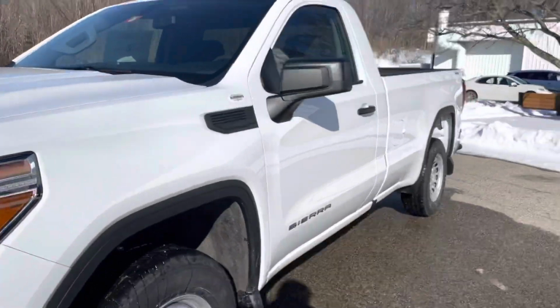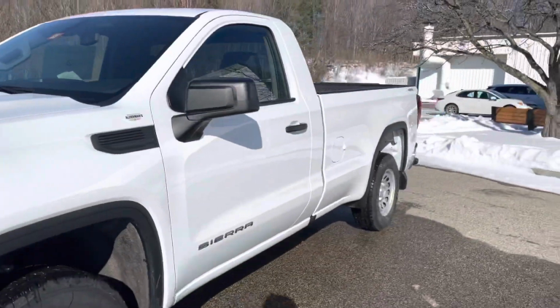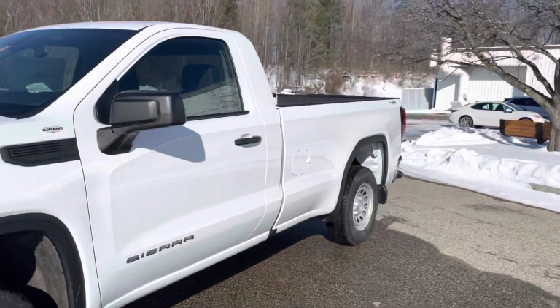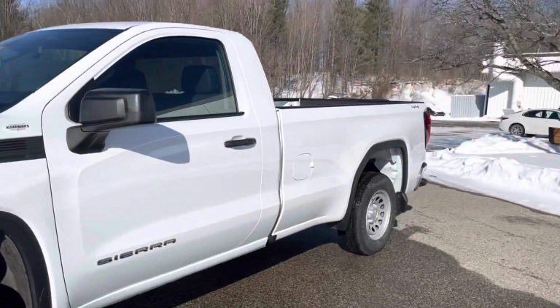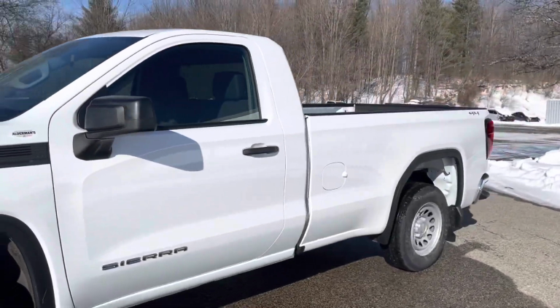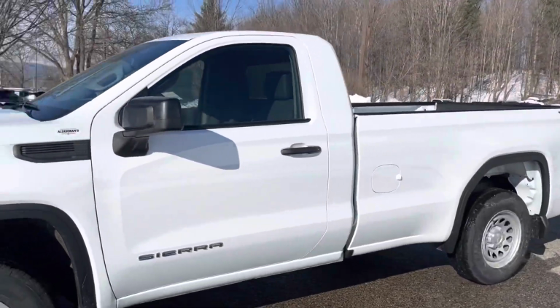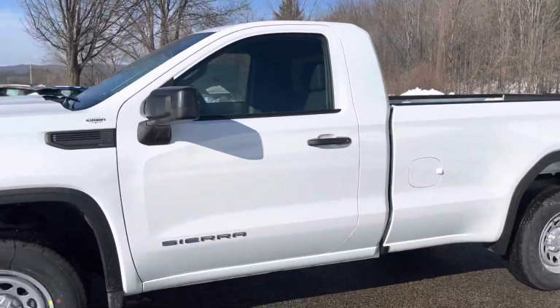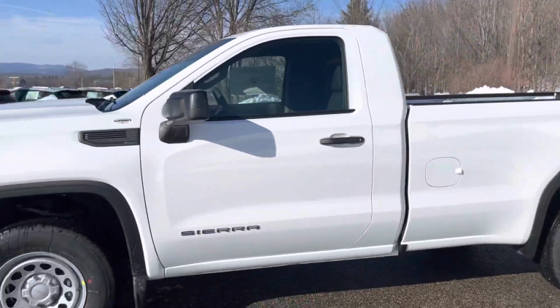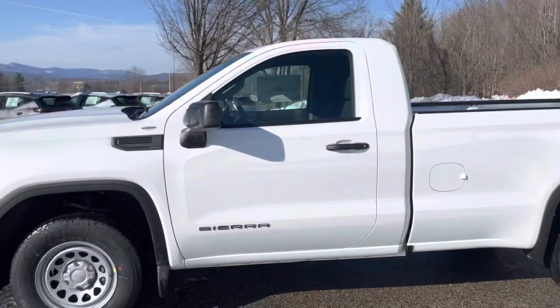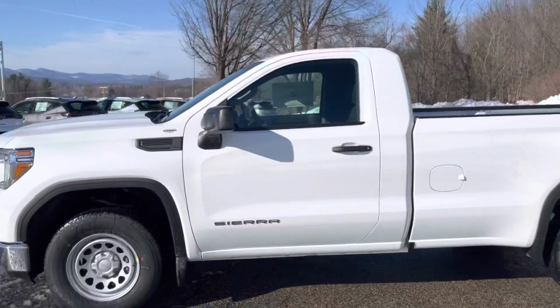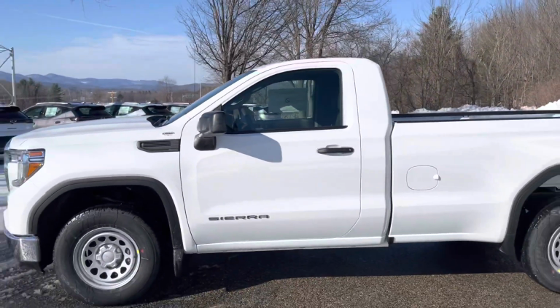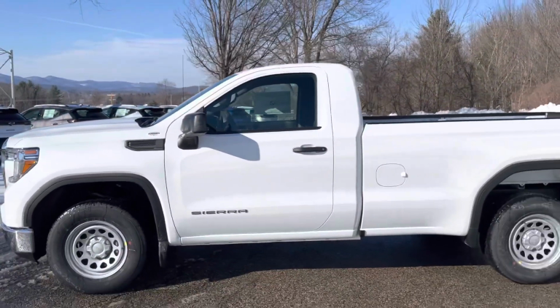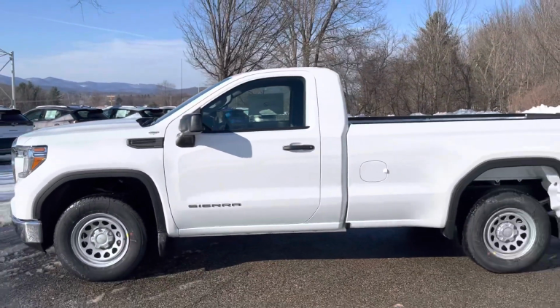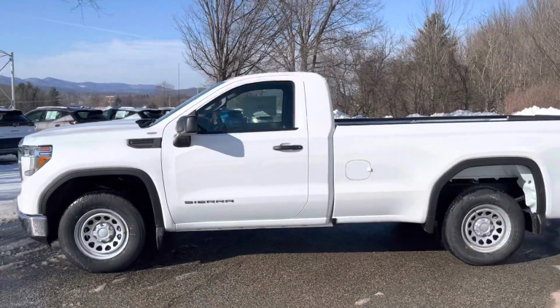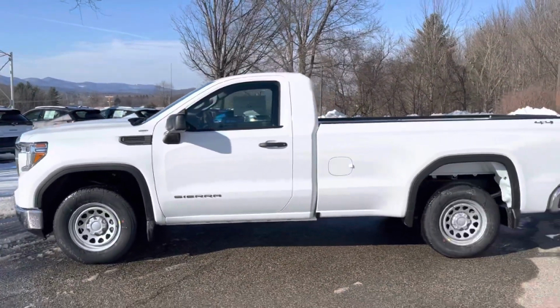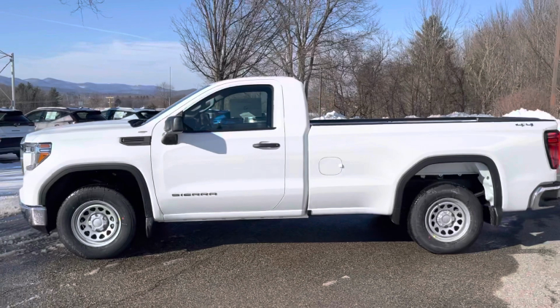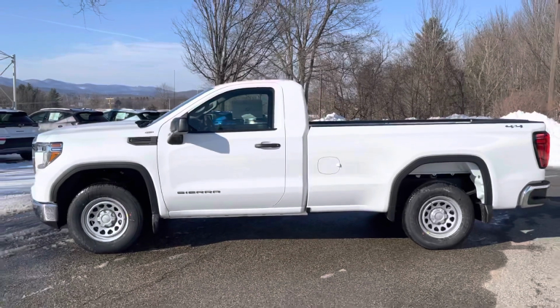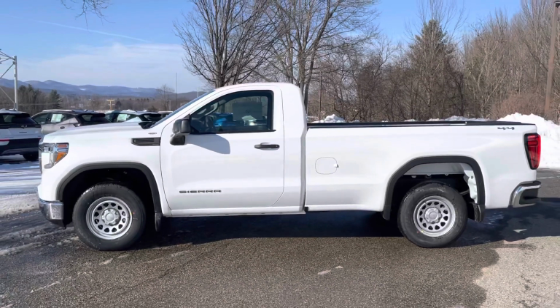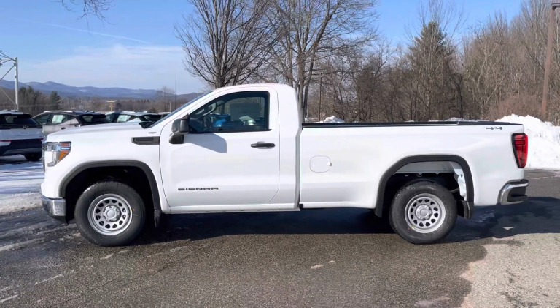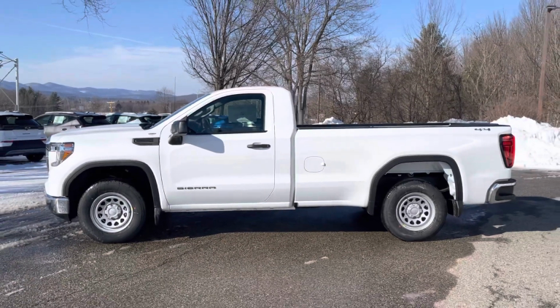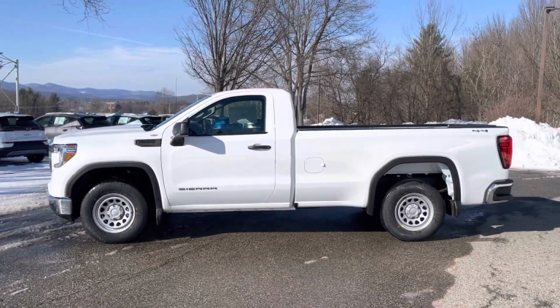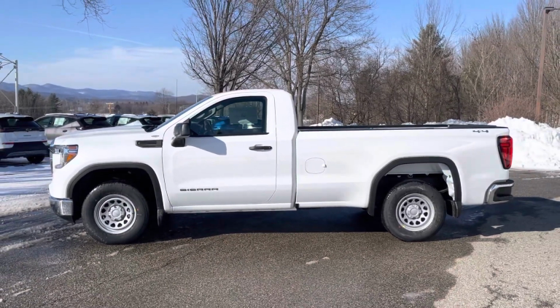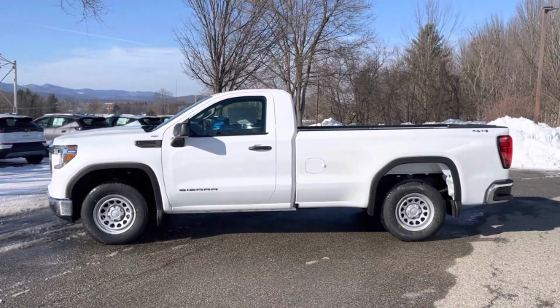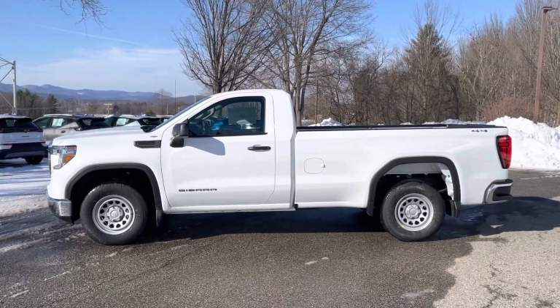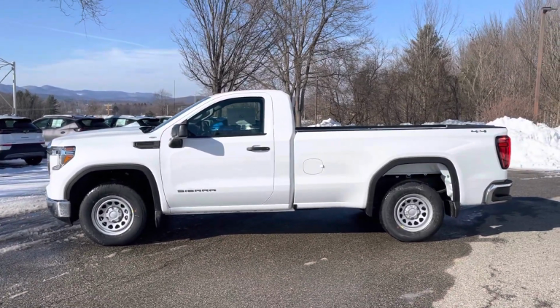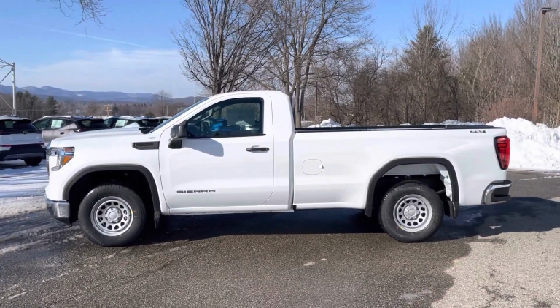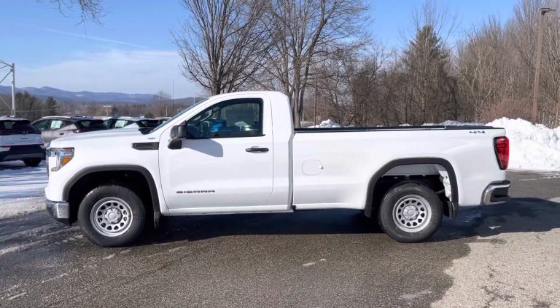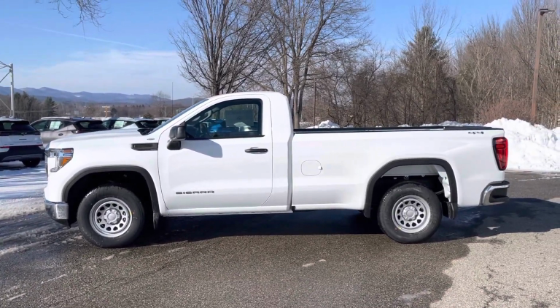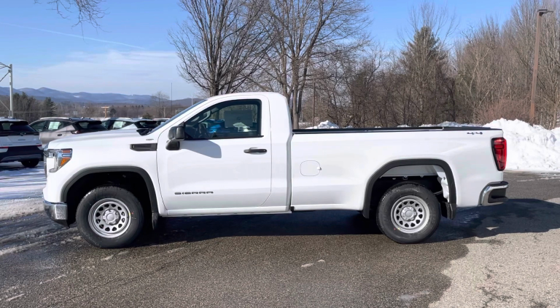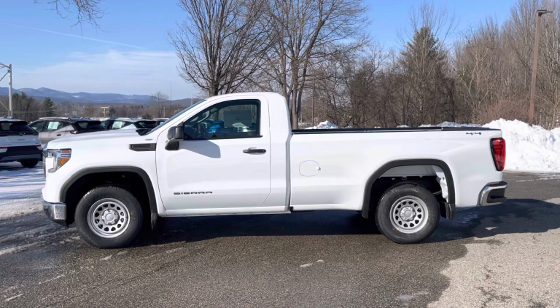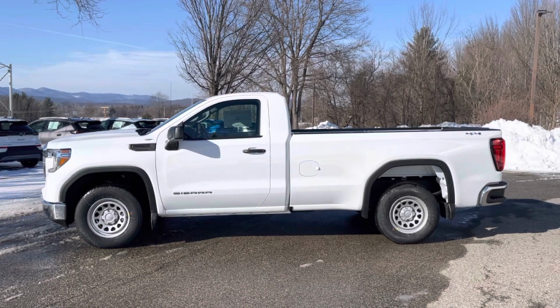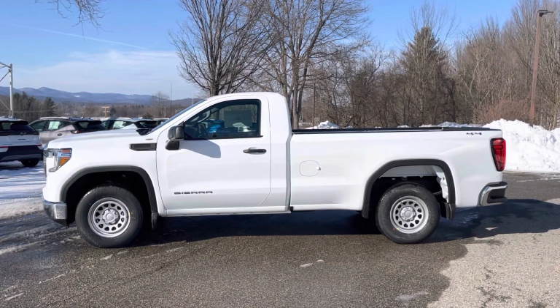With that turbo engine you get great acceleration and can tow up to 9,000 pounds. So this is a perfect truck for a small landscaping business, or any business that needs a work truck.